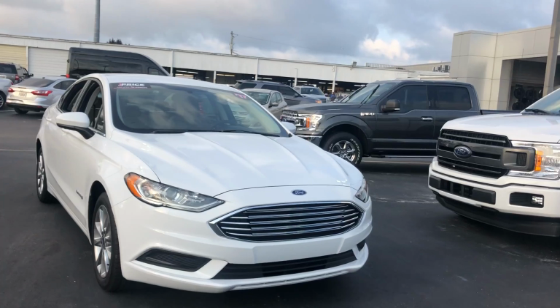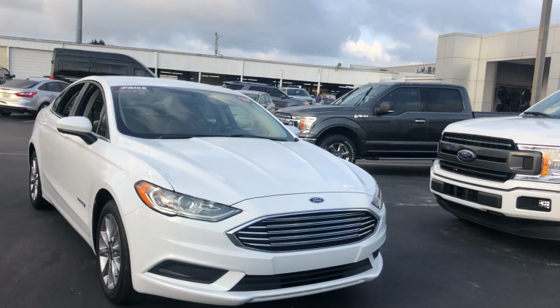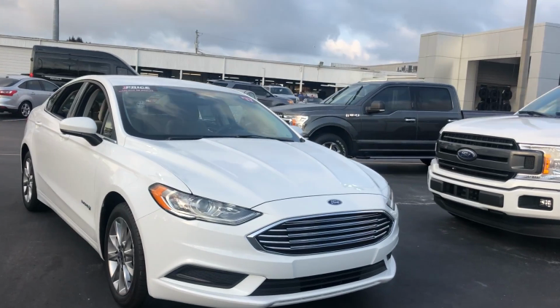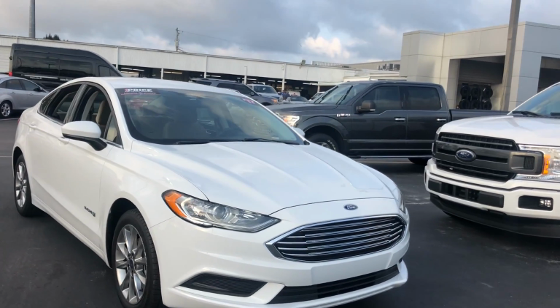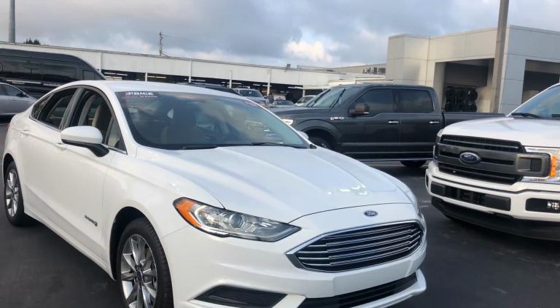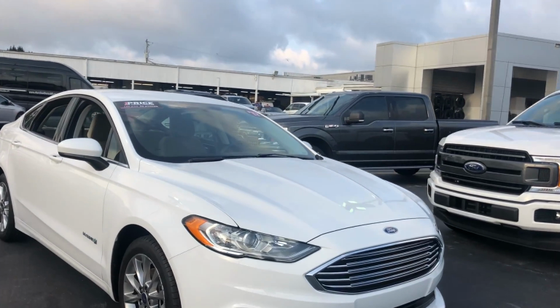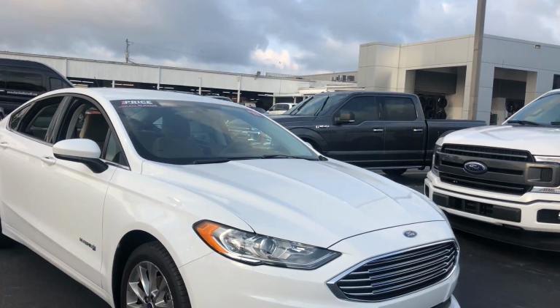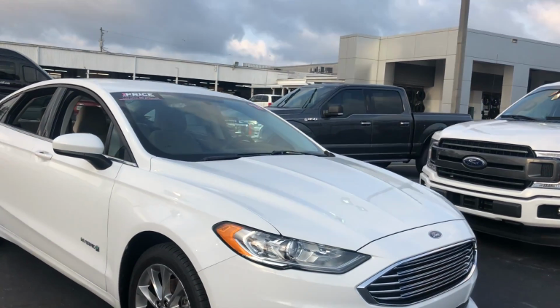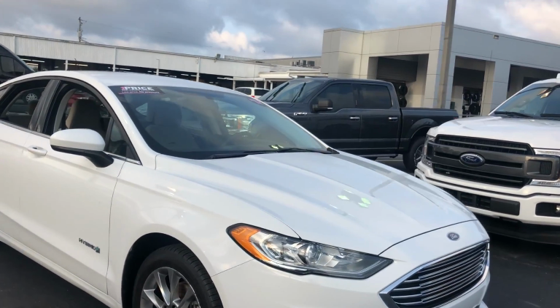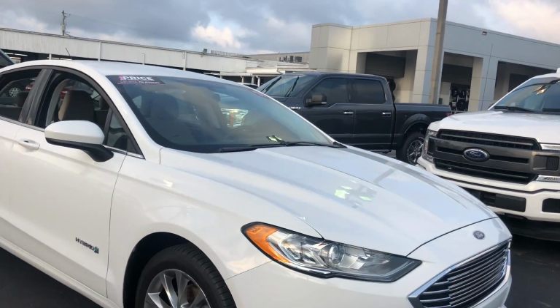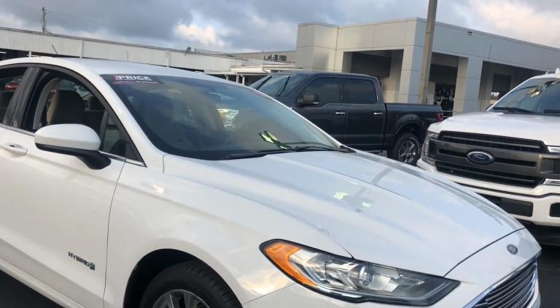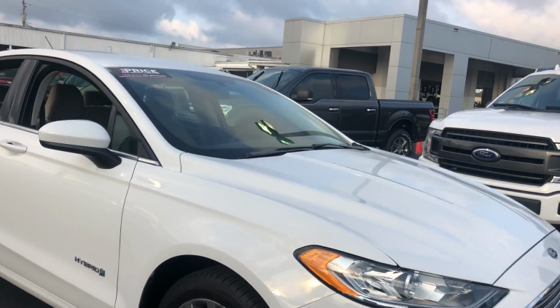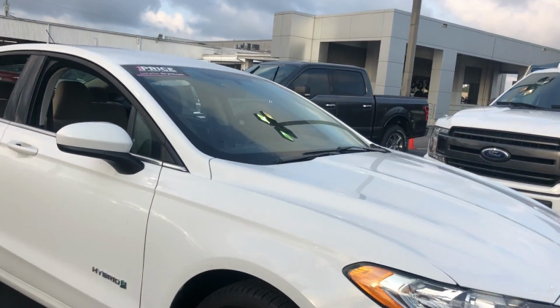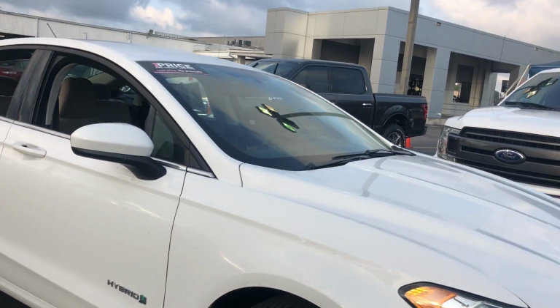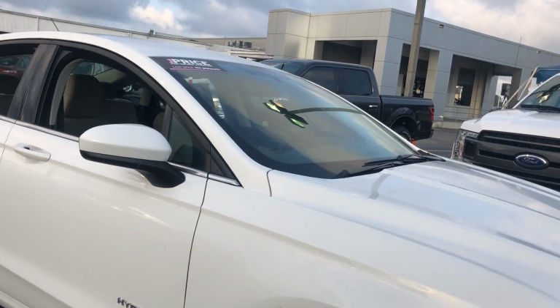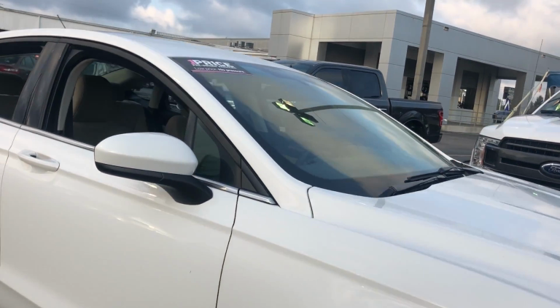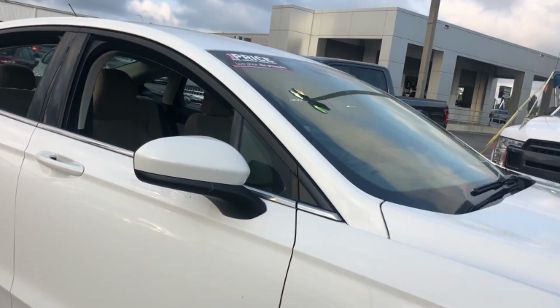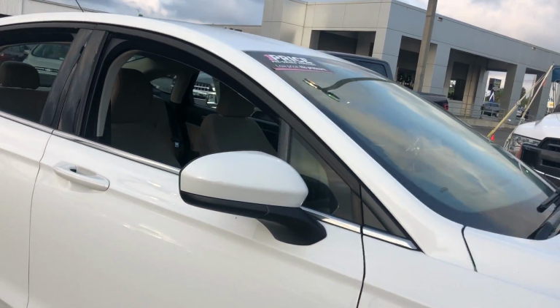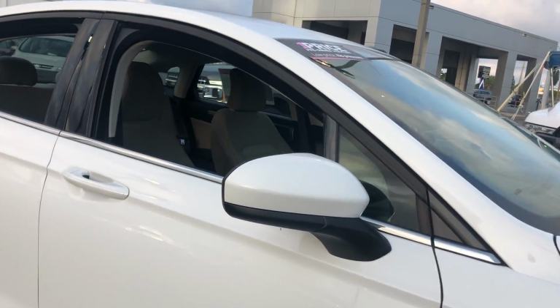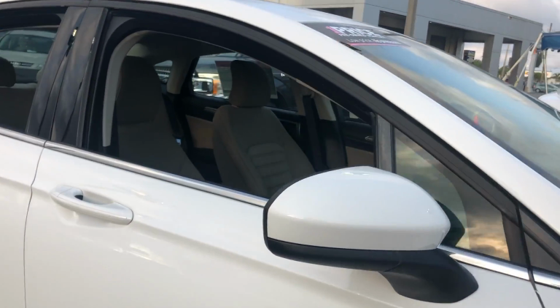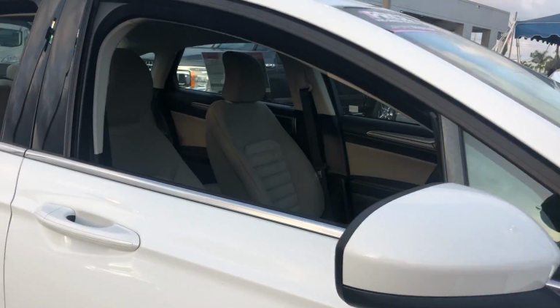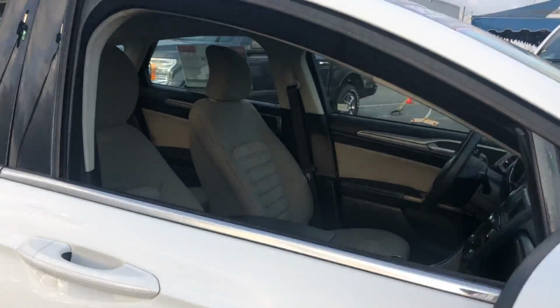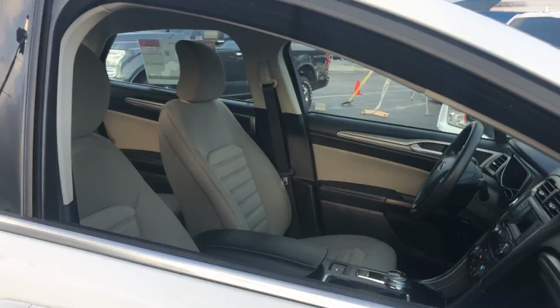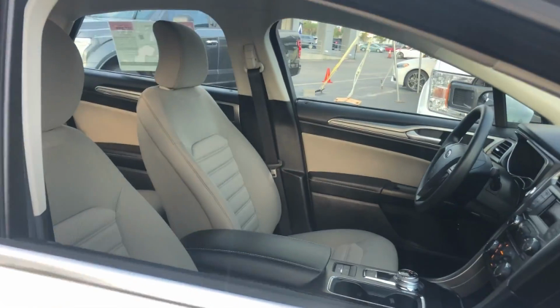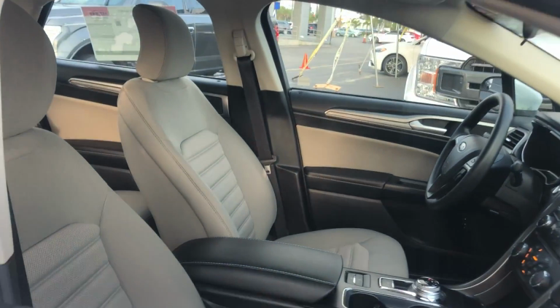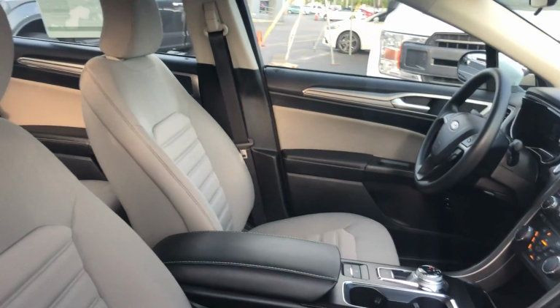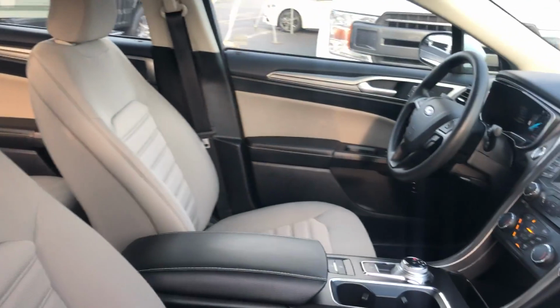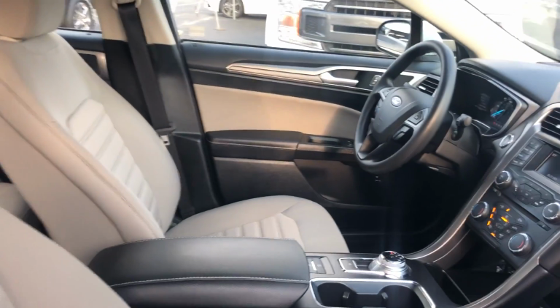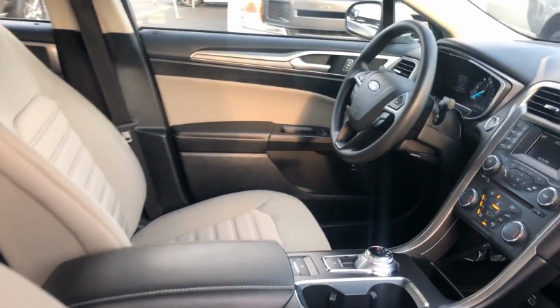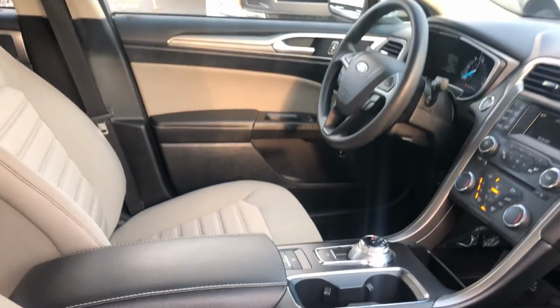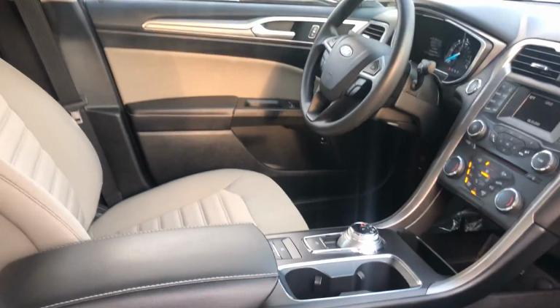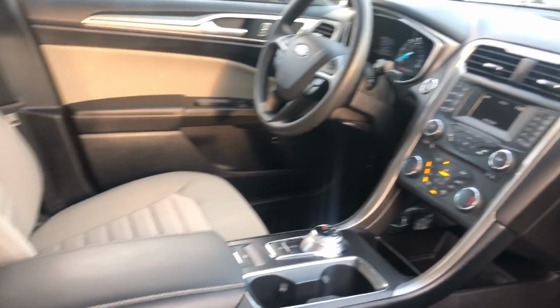This is a 2017 Ford Fusion Hybrid, white over gray cloth interior.